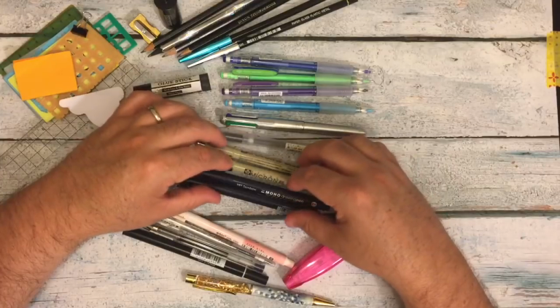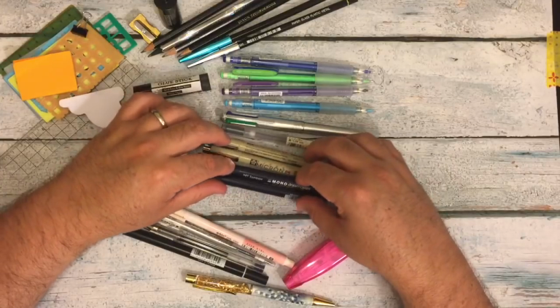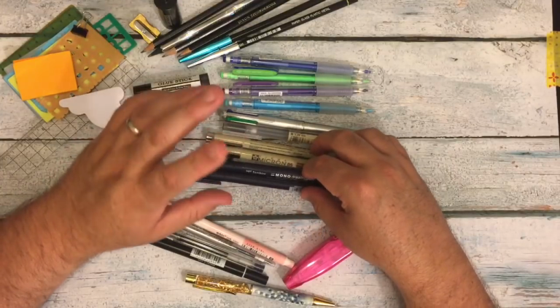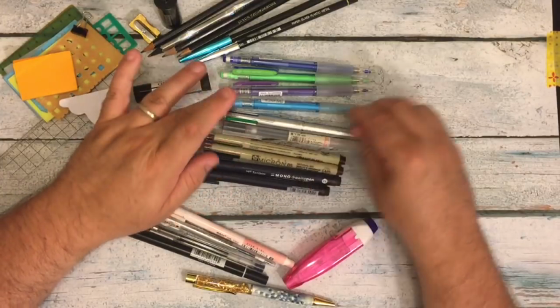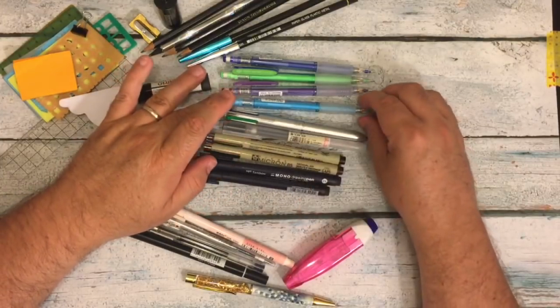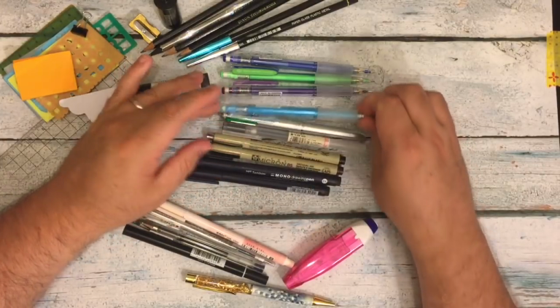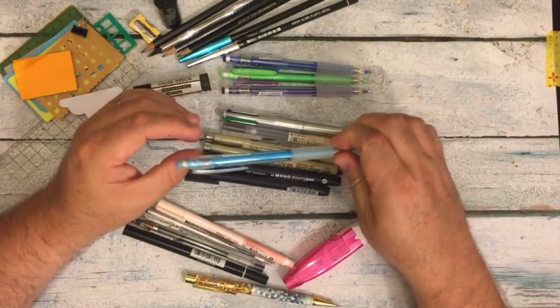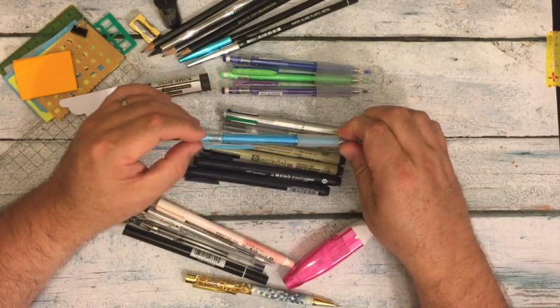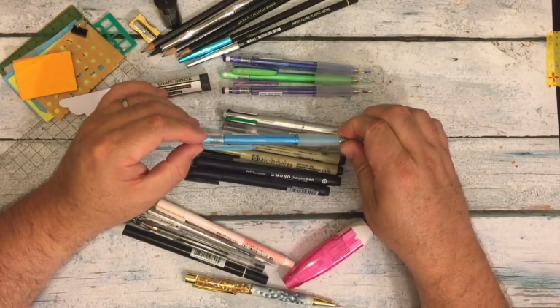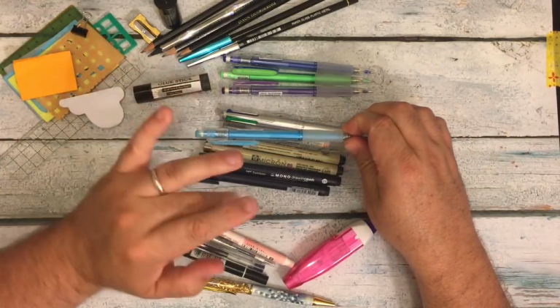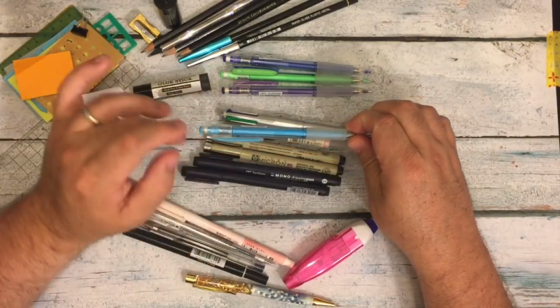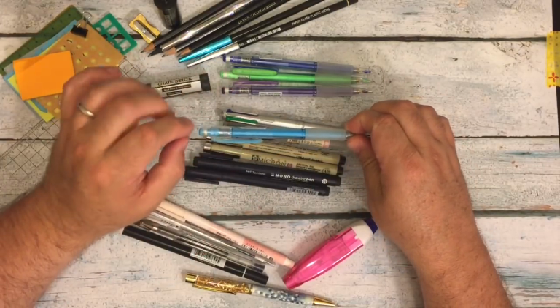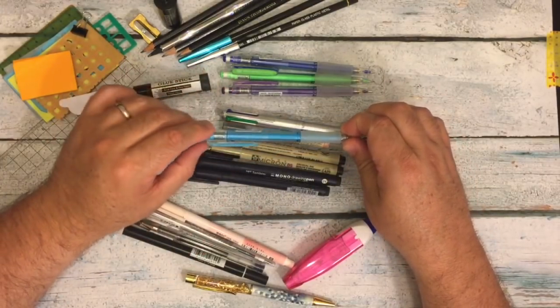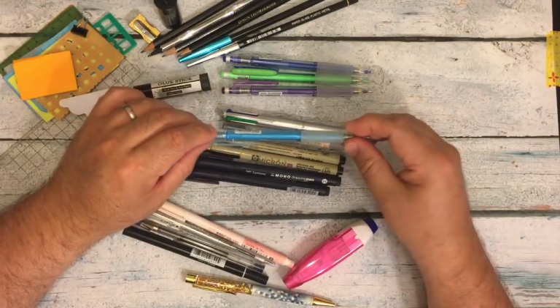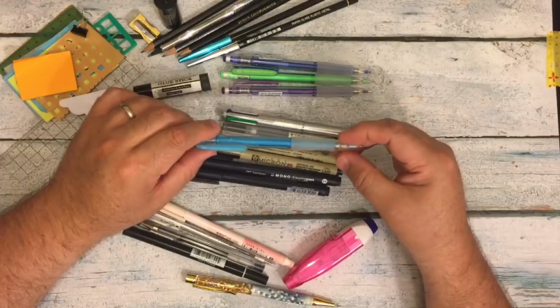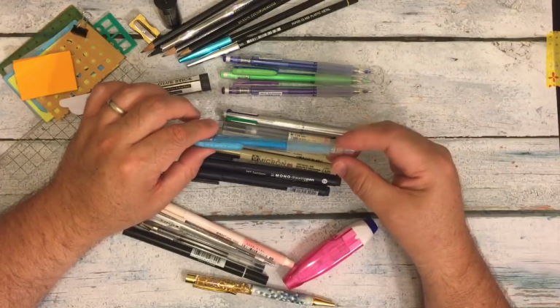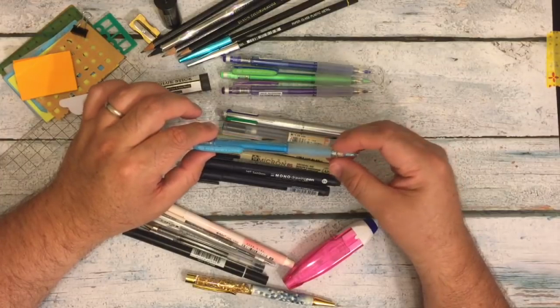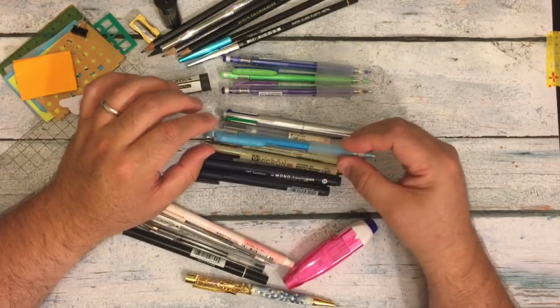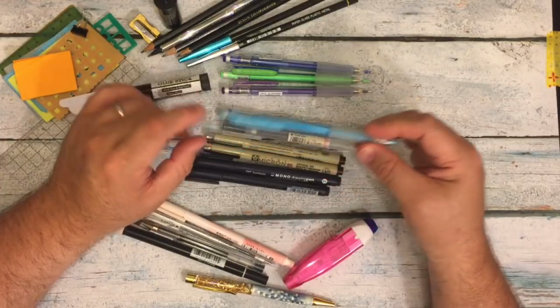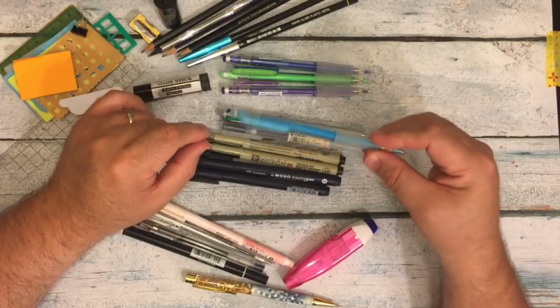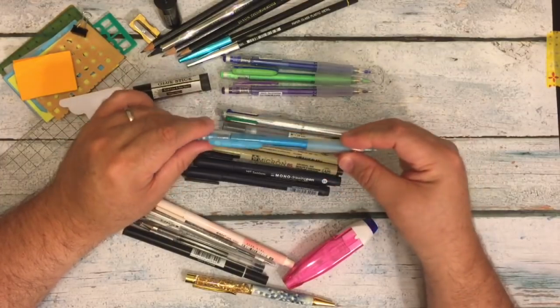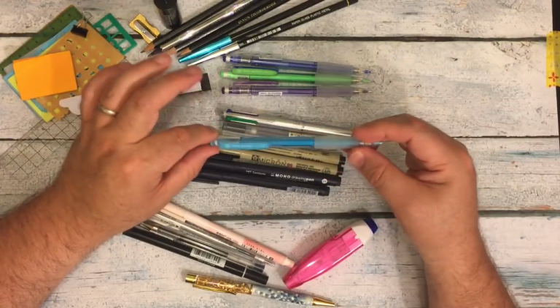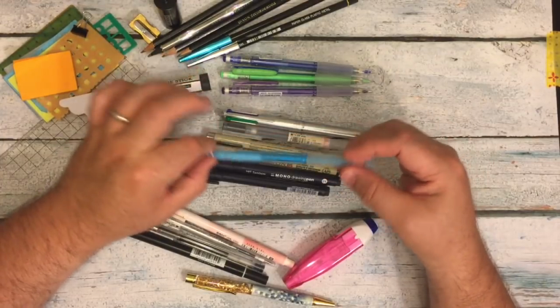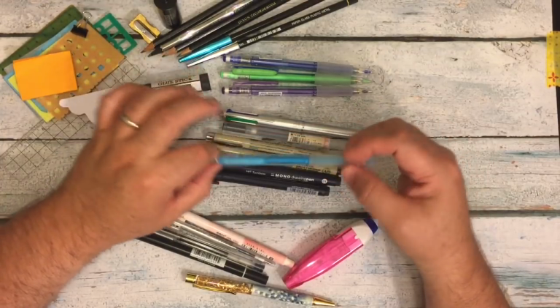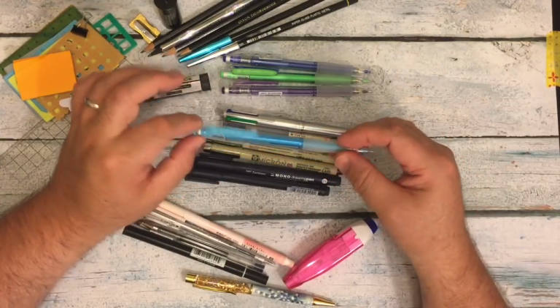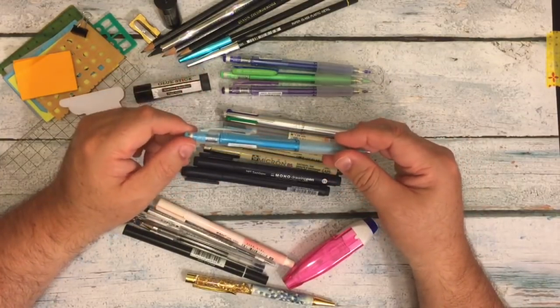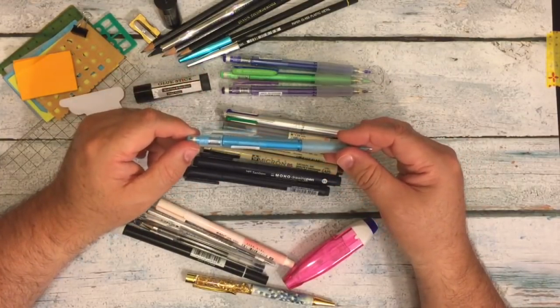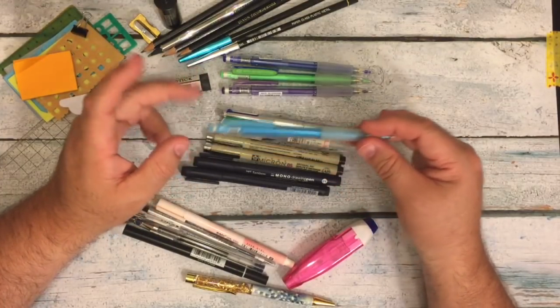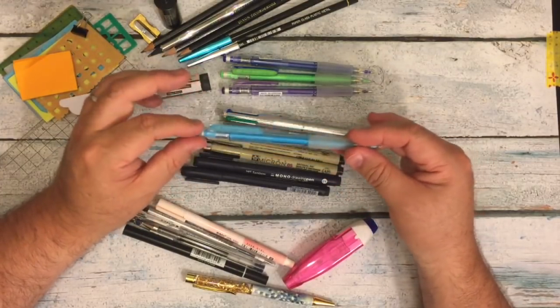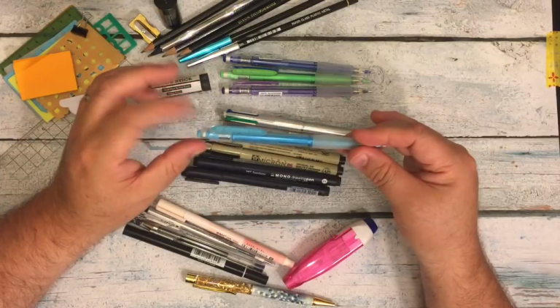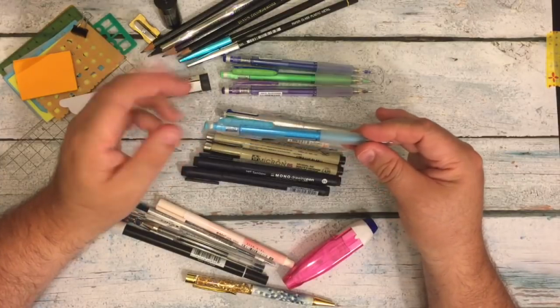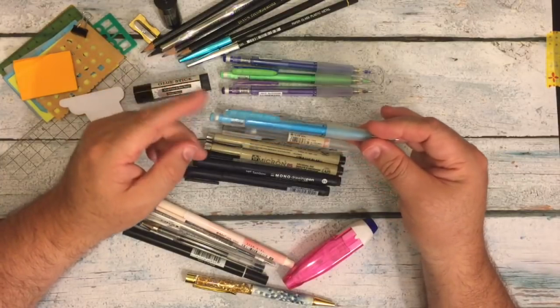Here's a 05 in the sepia, and here's a 05 in the black. I've got all of them in the different colors. The 0.005 is great if you do something in pencil and then want to go over it in pen, so that way your sketch line marks, you know, you can clean up.